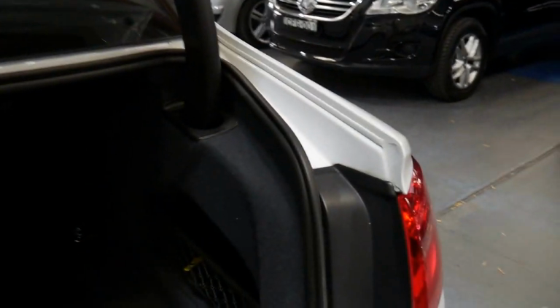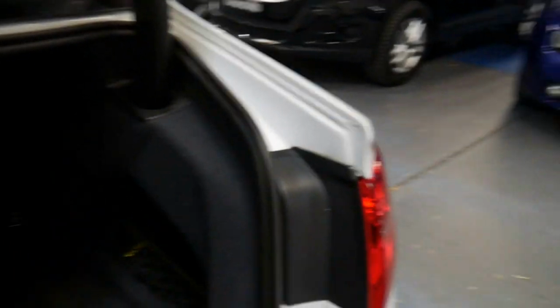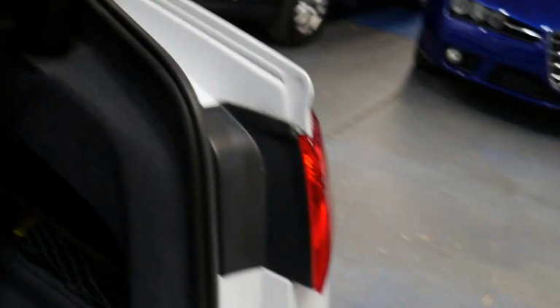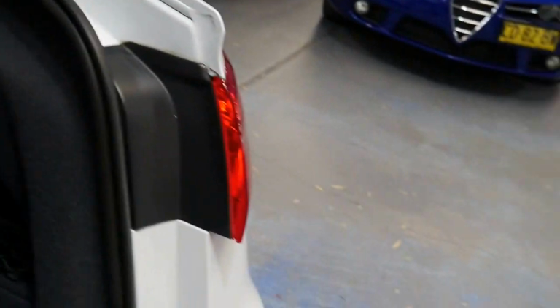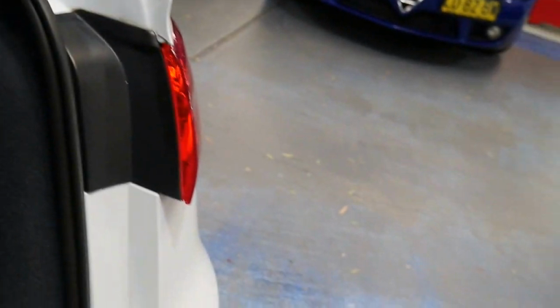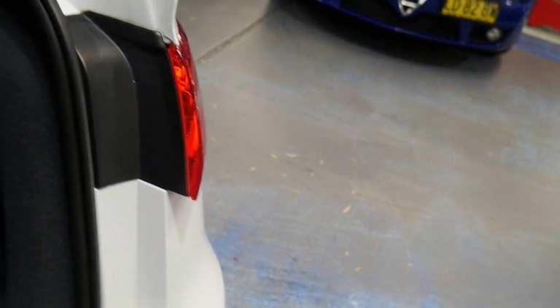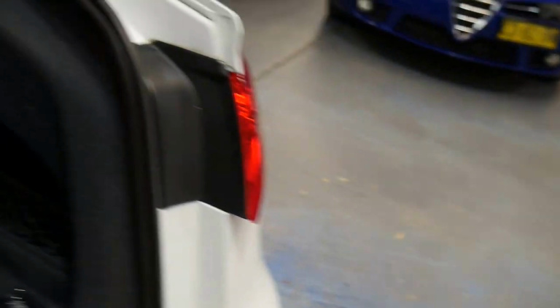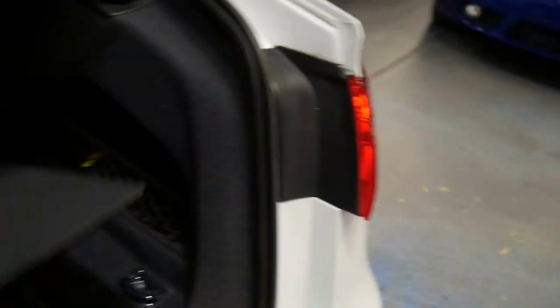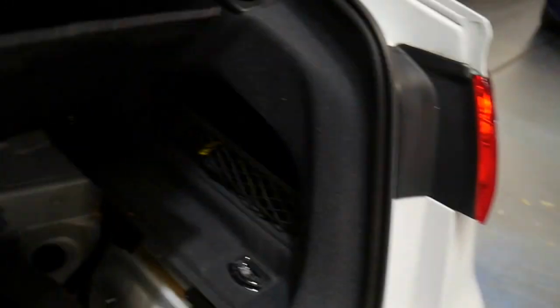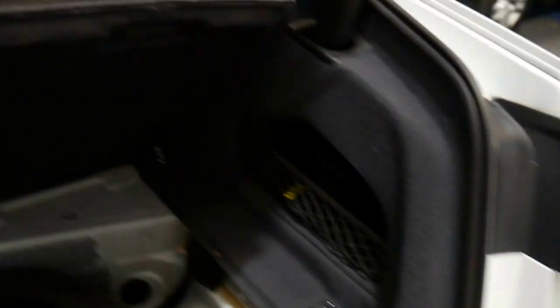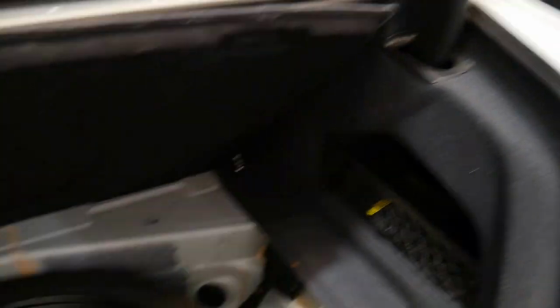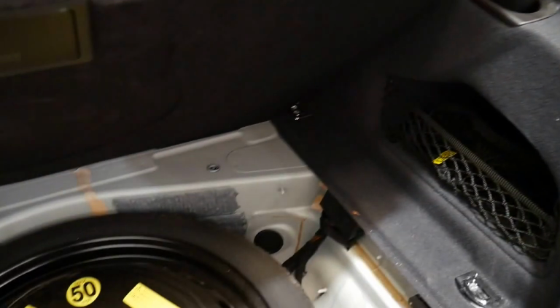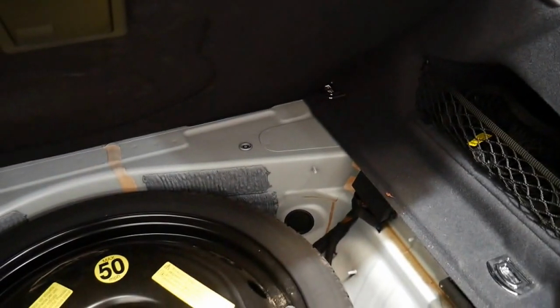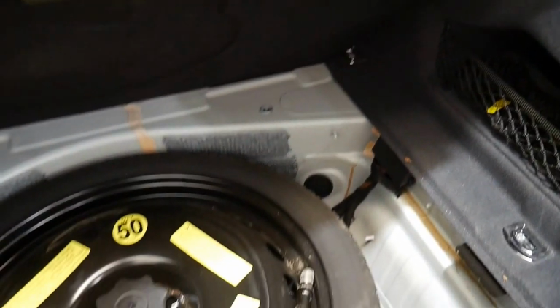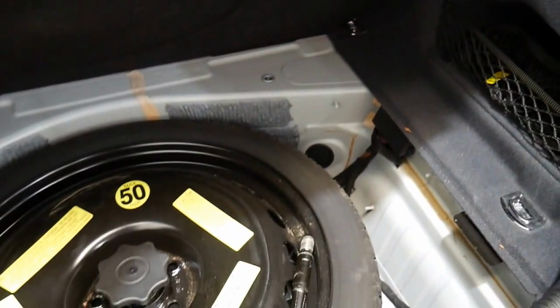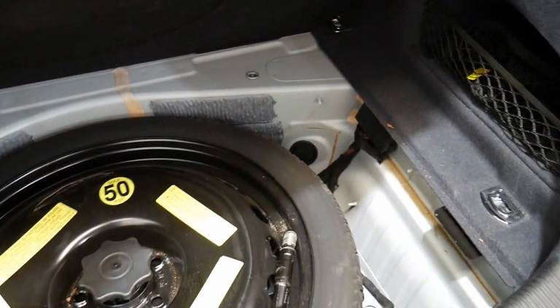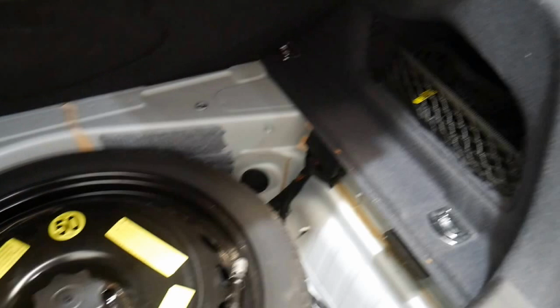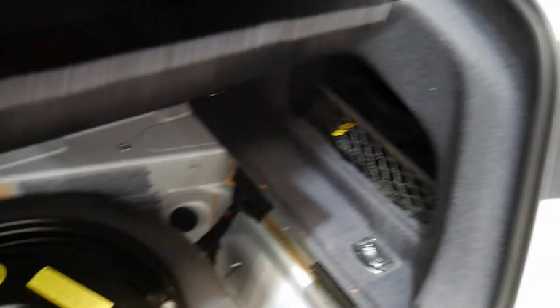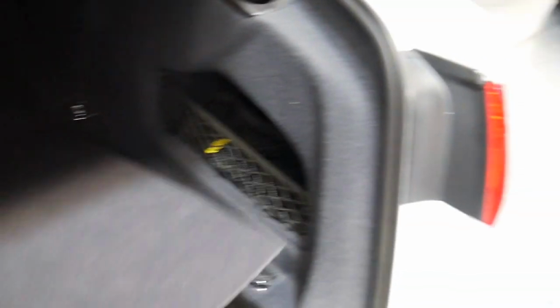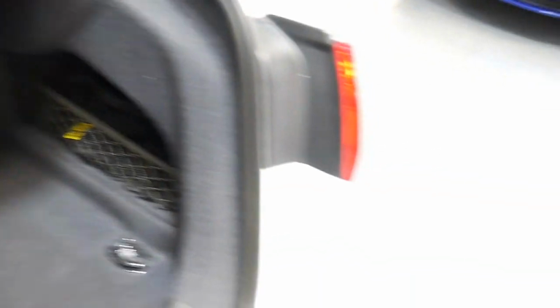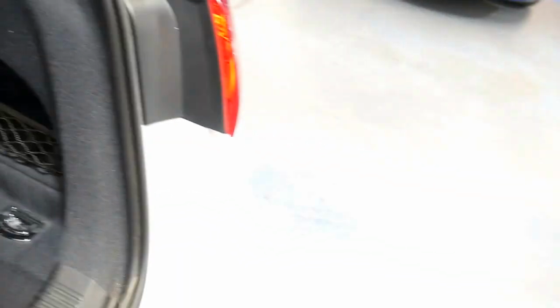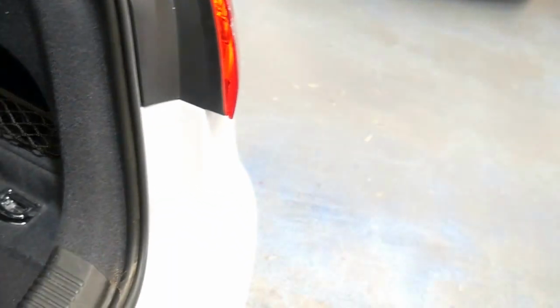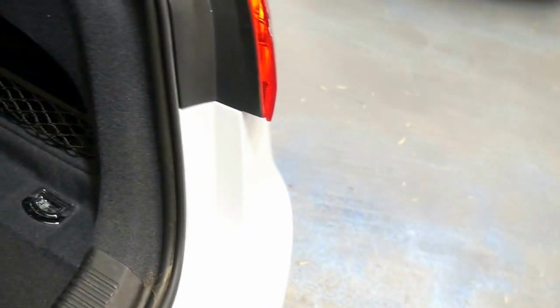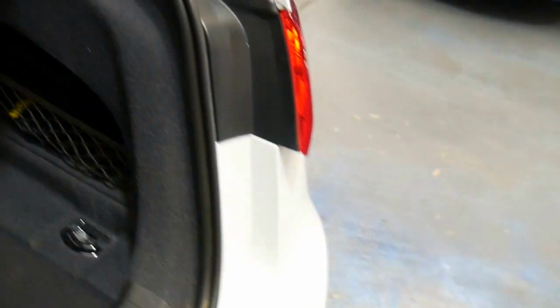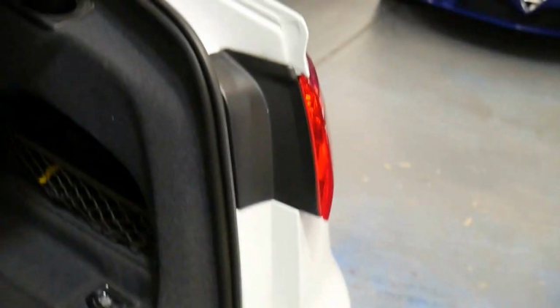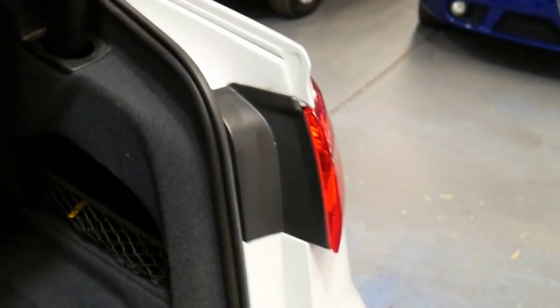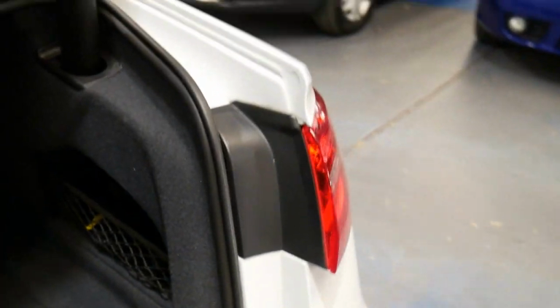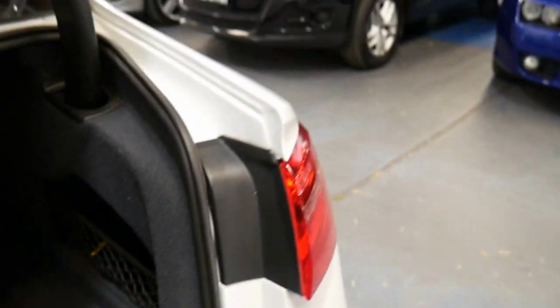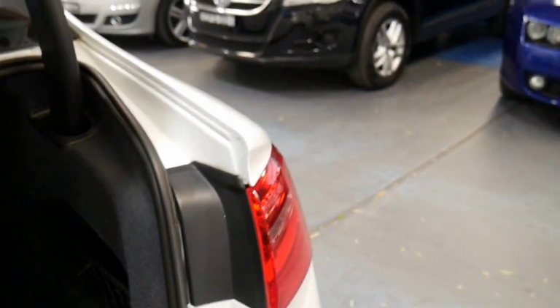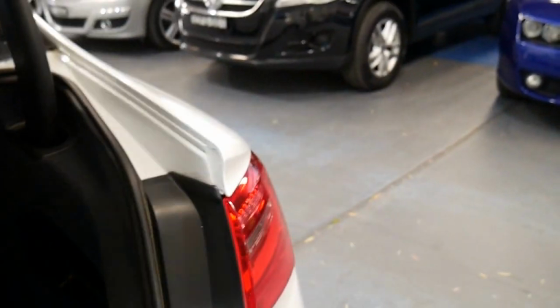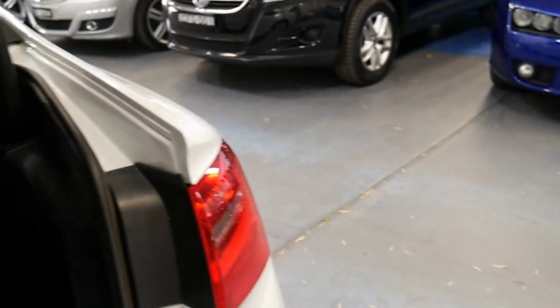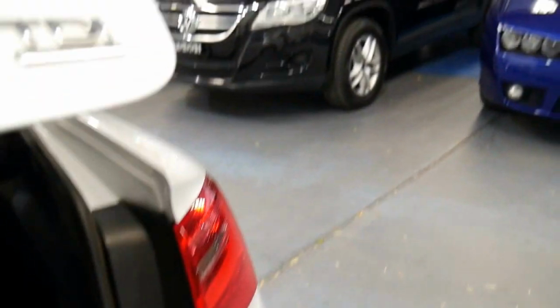It drives beautifully. It's got a space saver spare which is good — it's unfortunate that with a lot of manufacturers you don't get a spare at all.